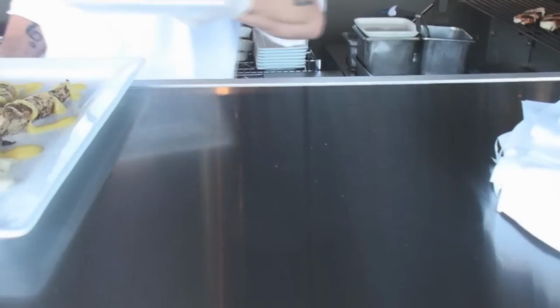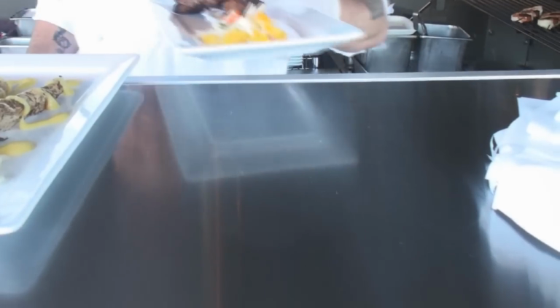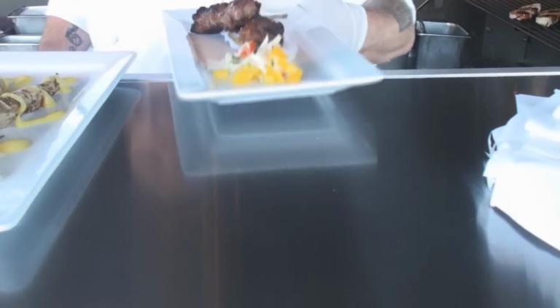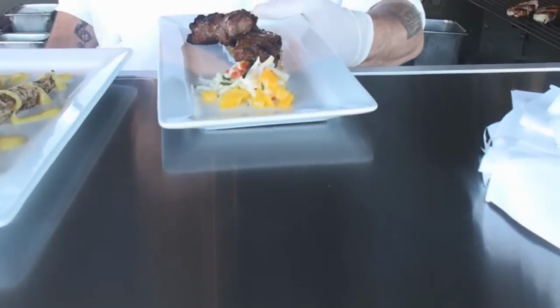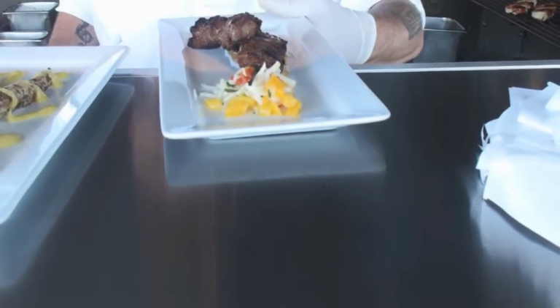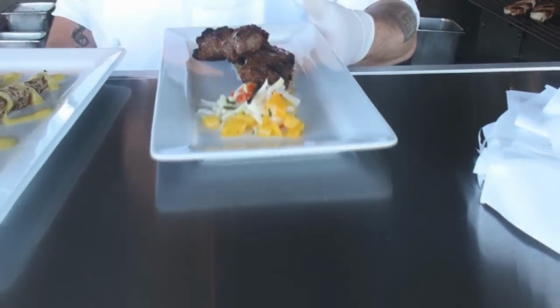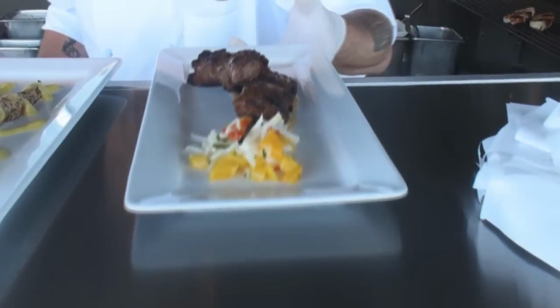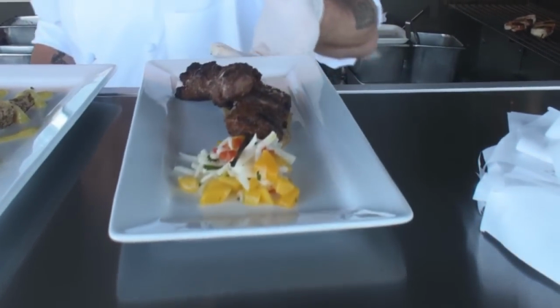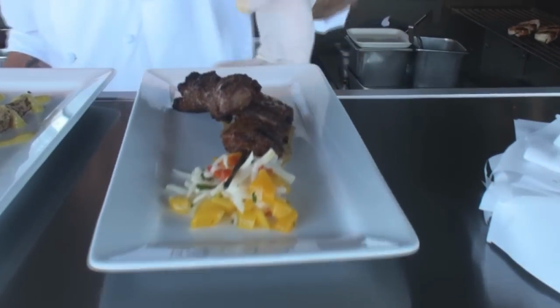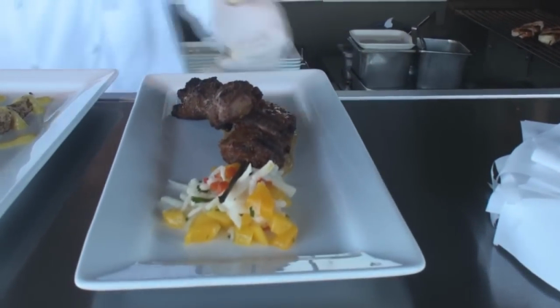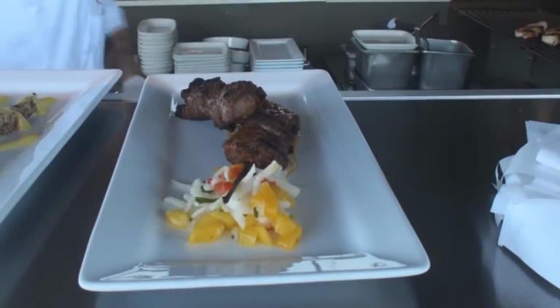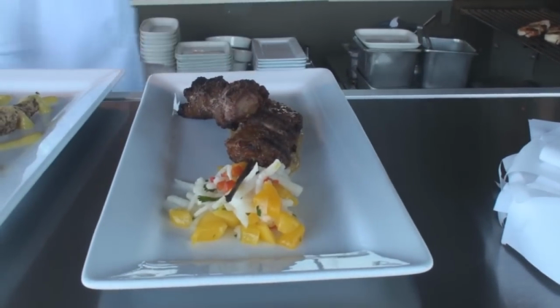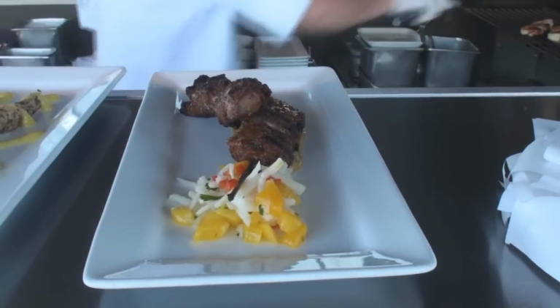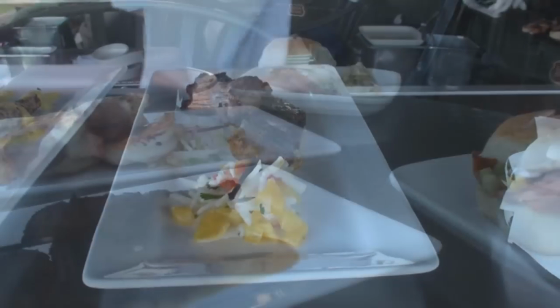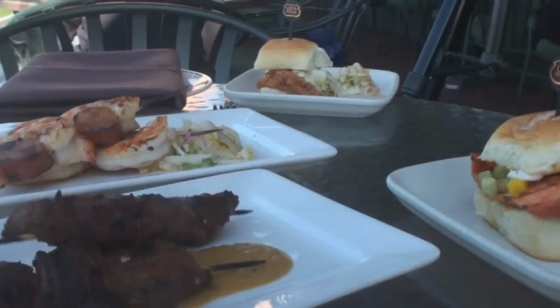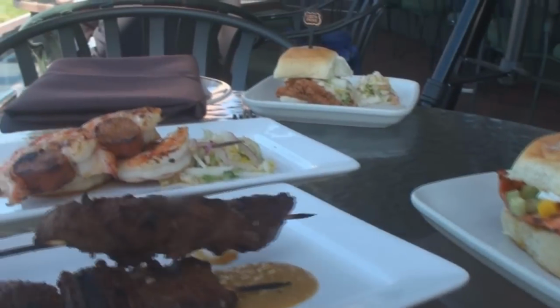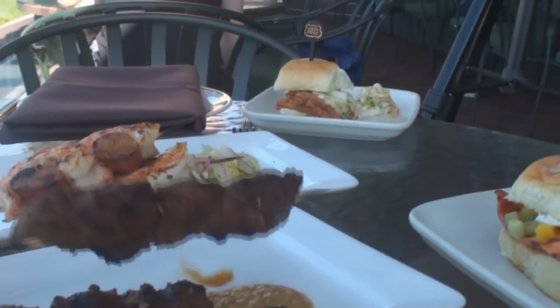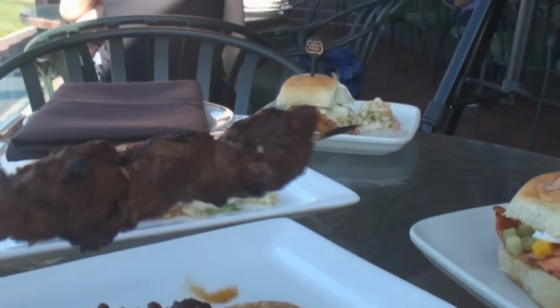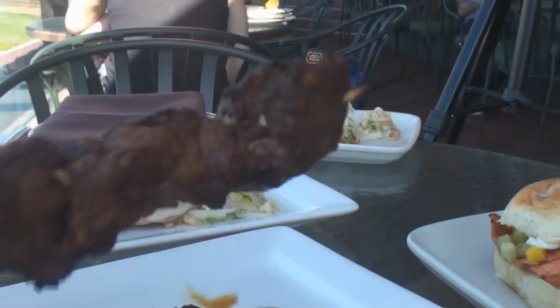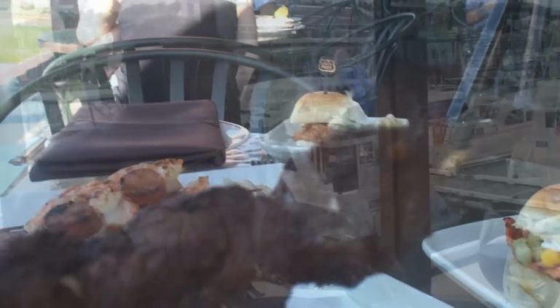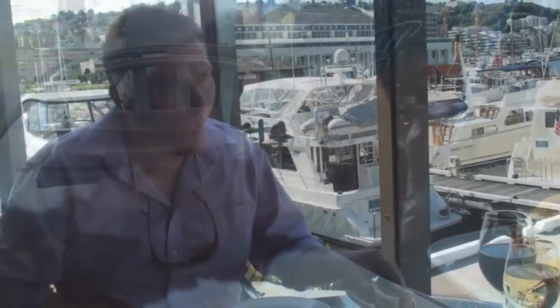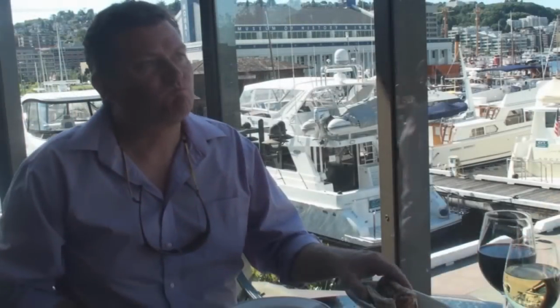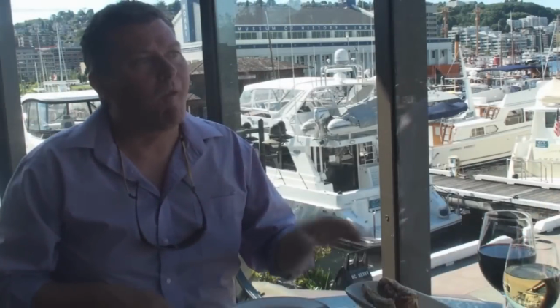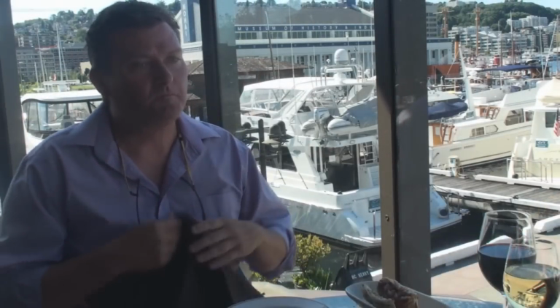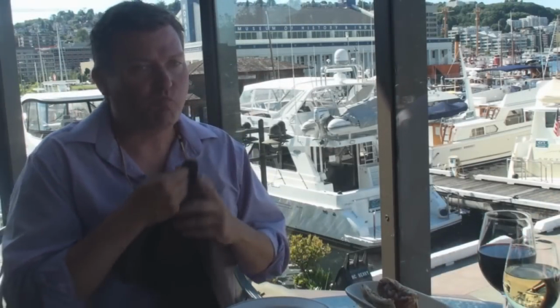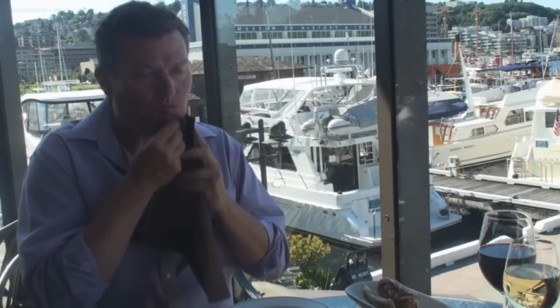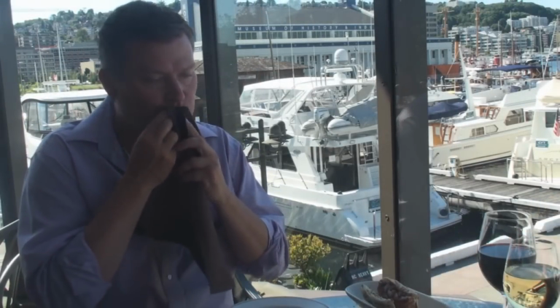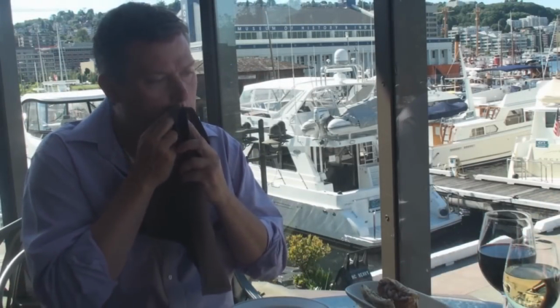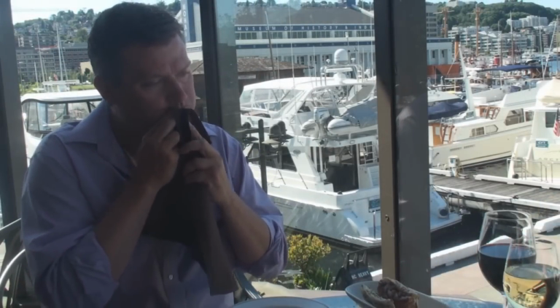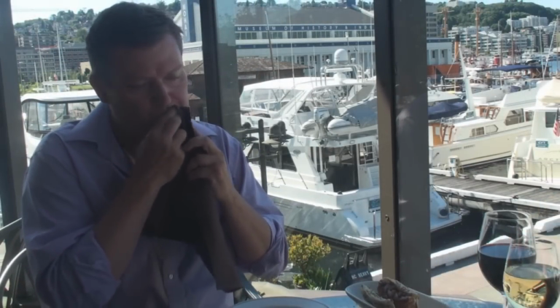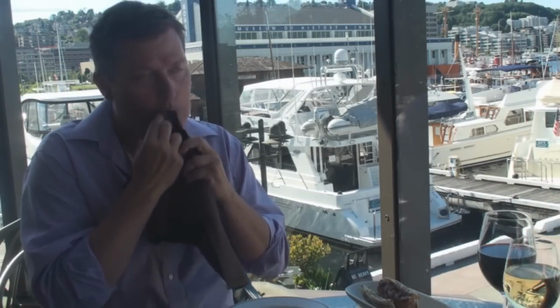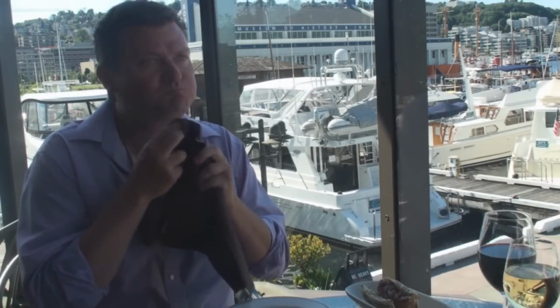Another one we have, which has been our most popular so far, is chili lime marinated beef skewers. We accompany that with a spicy corn sauce.